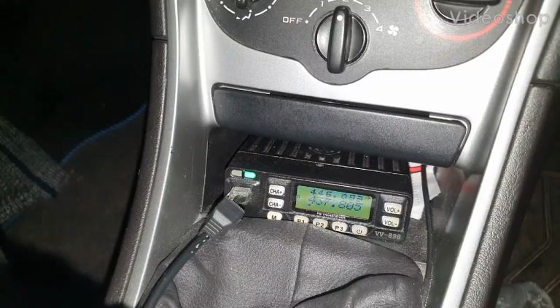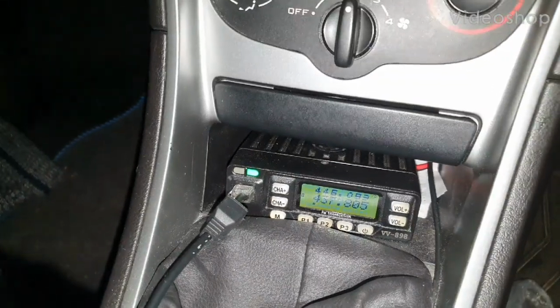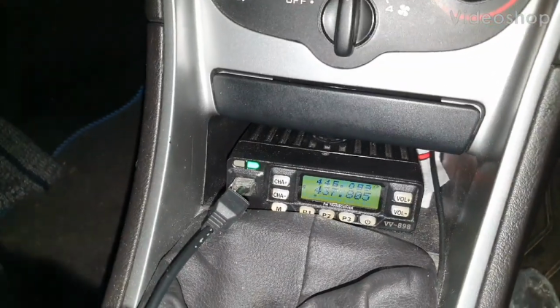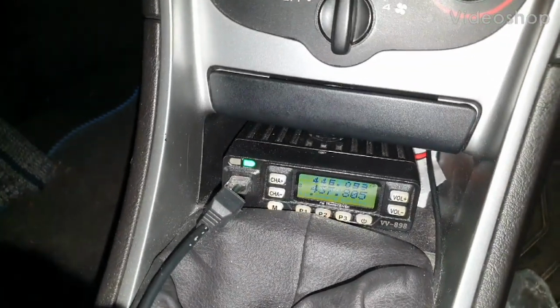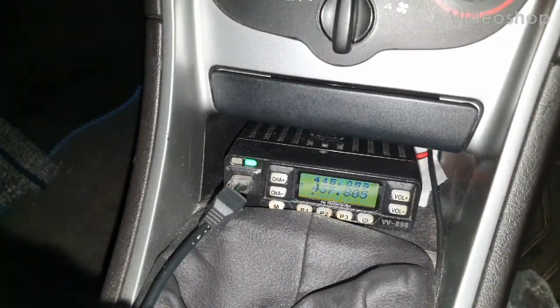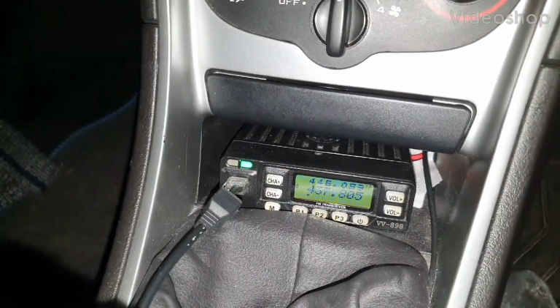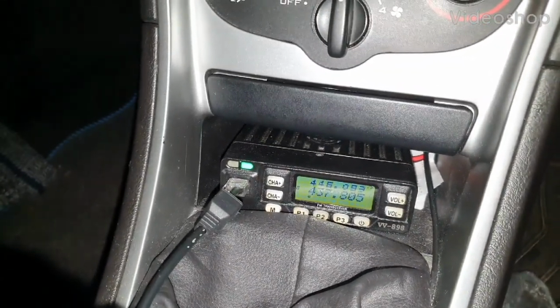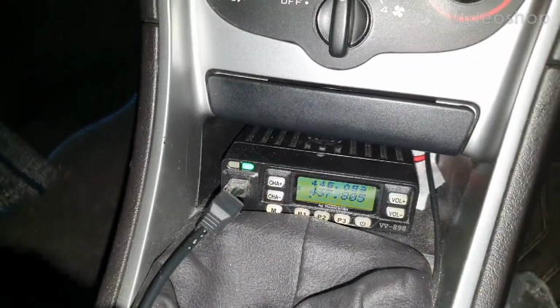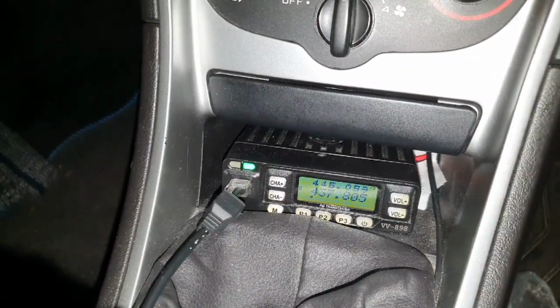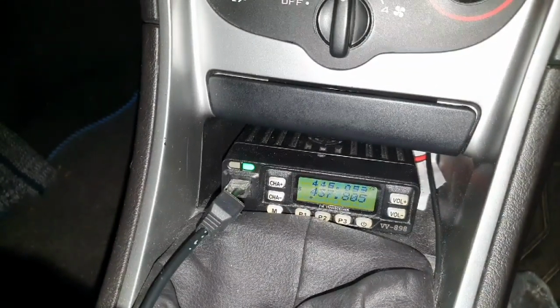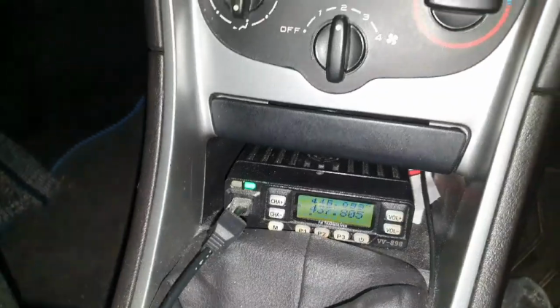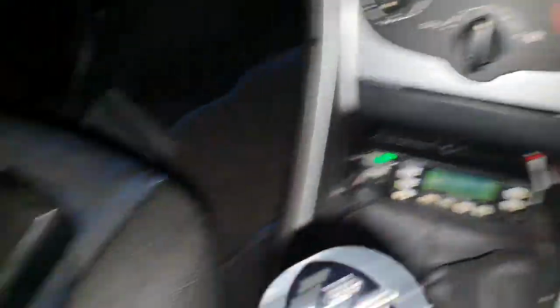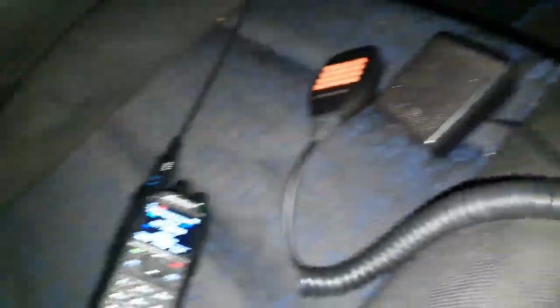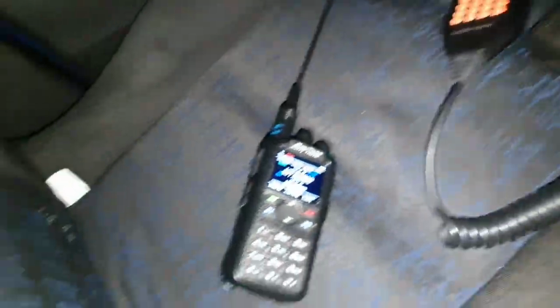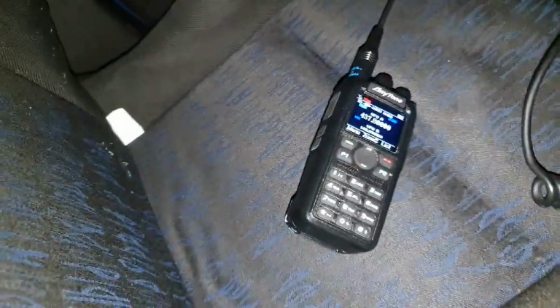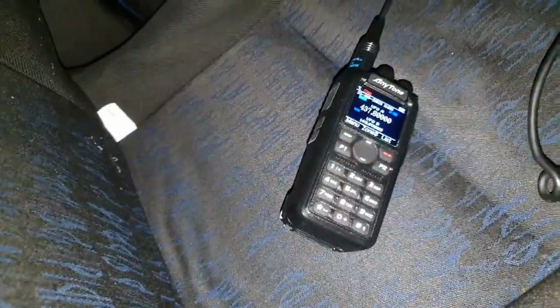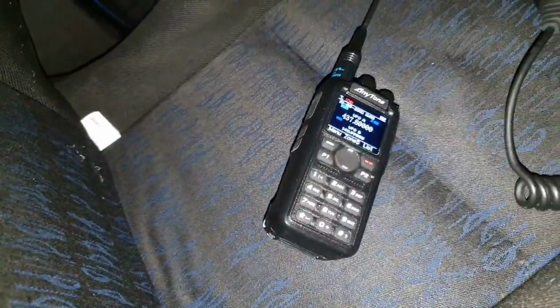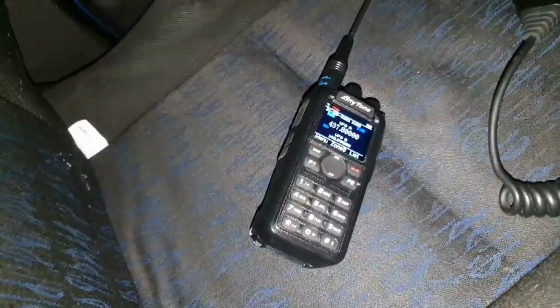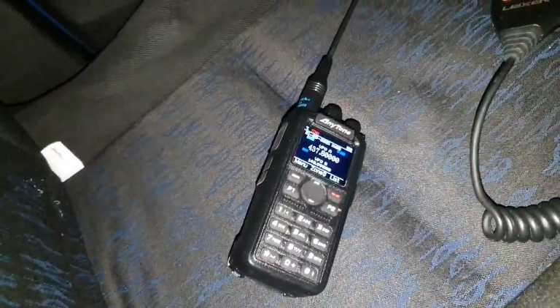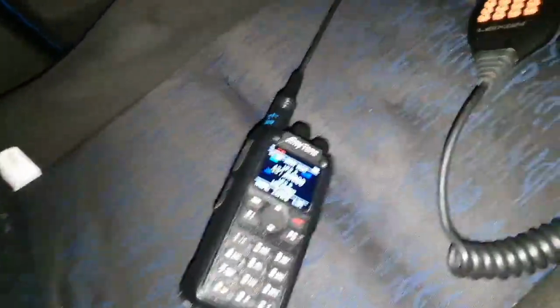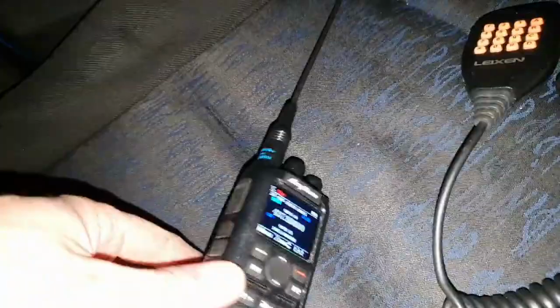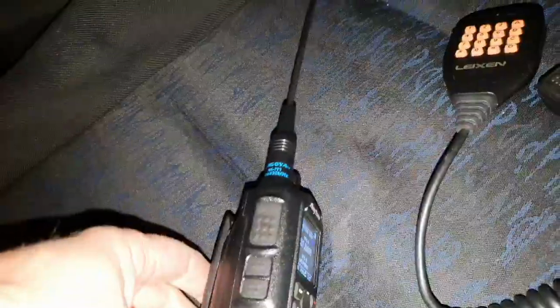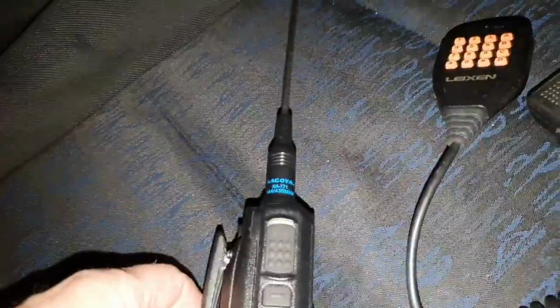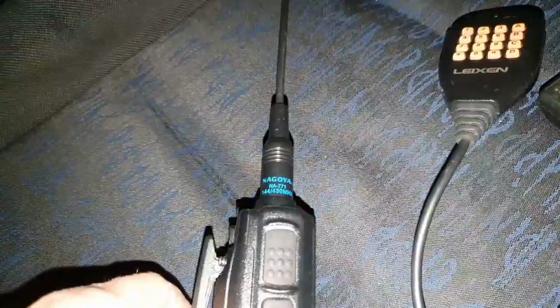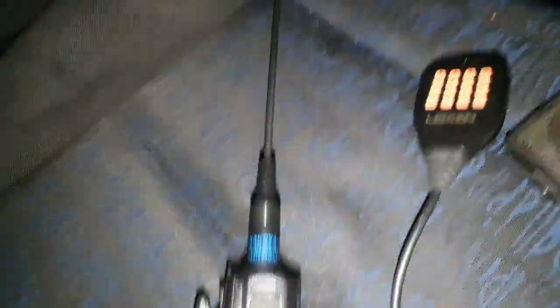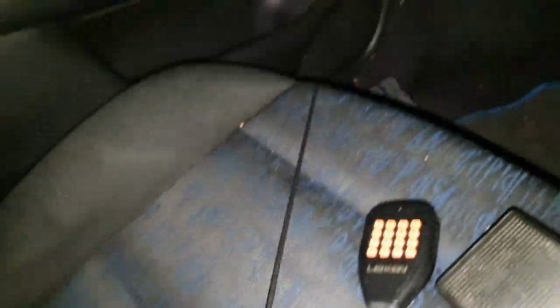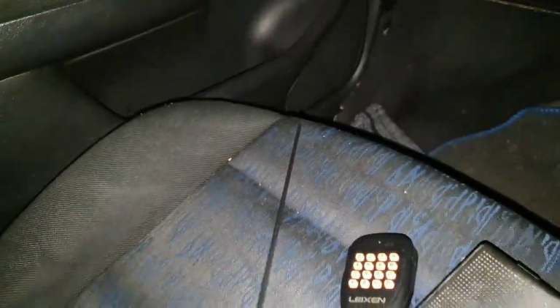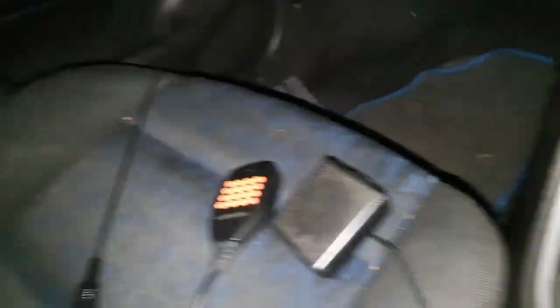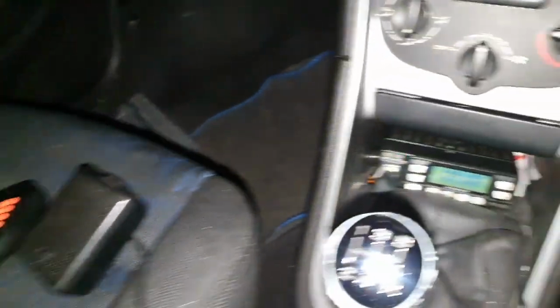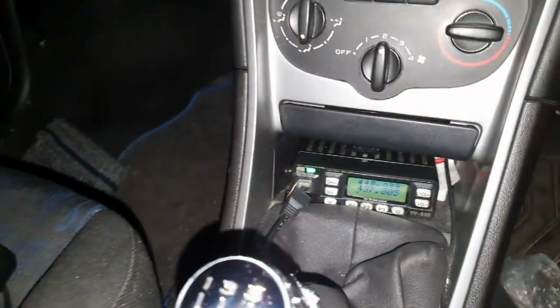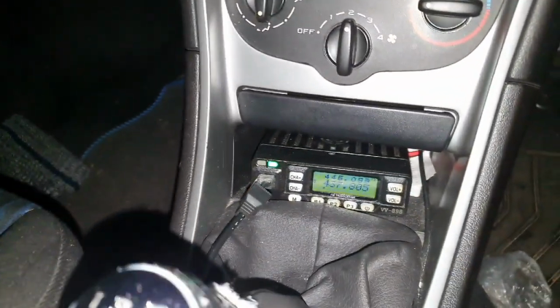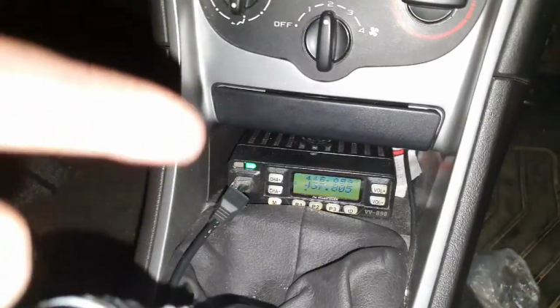Tonight we're going to try and work the ISS repeater using the handheld radio, which is this one over here, the Alinco 868. I'm using a fake Nagoya antenna and I'm going to use this for the RX.